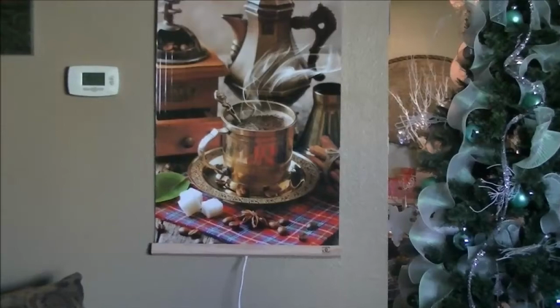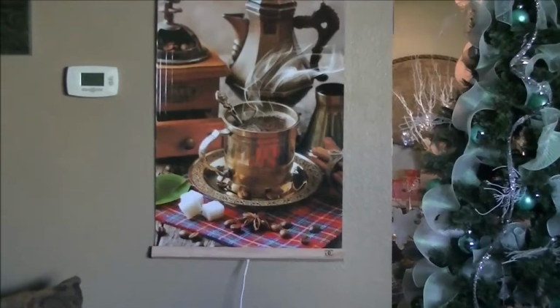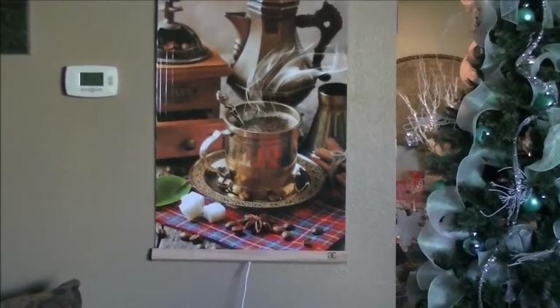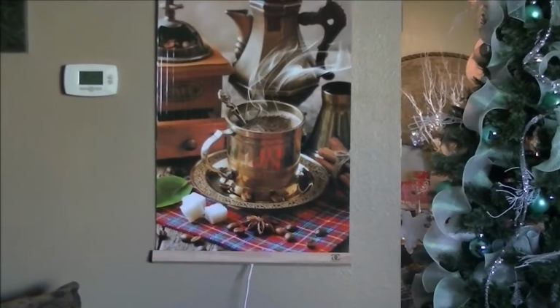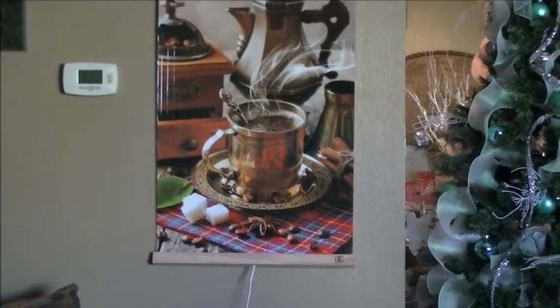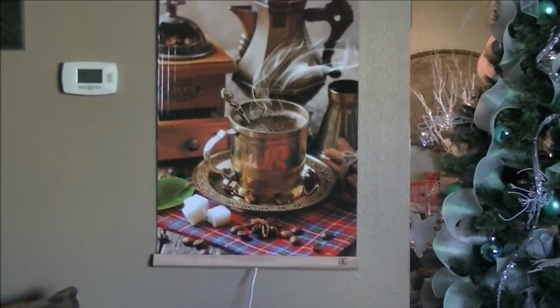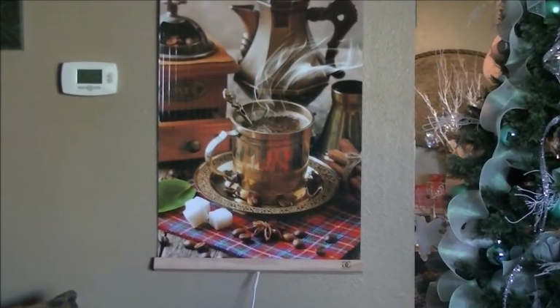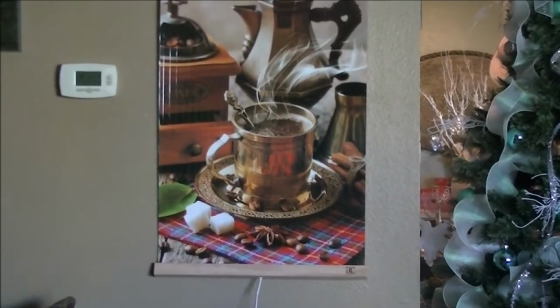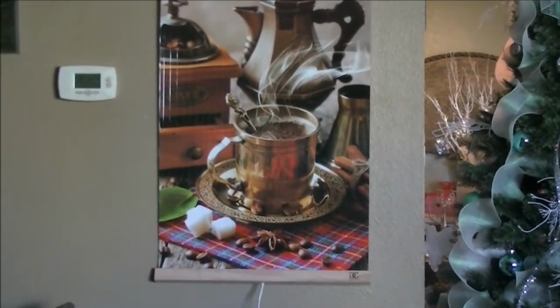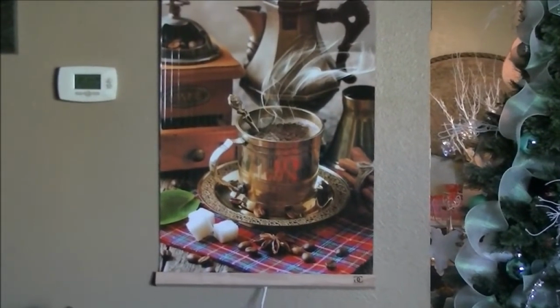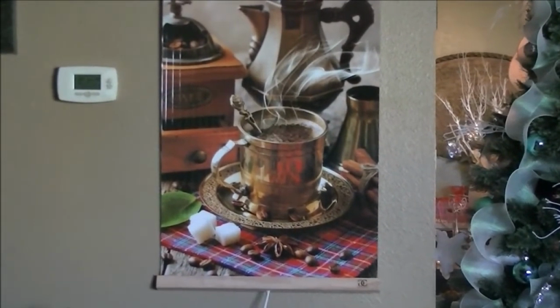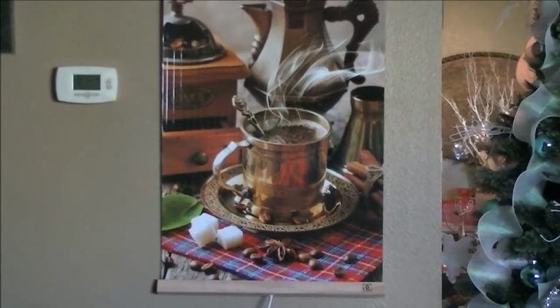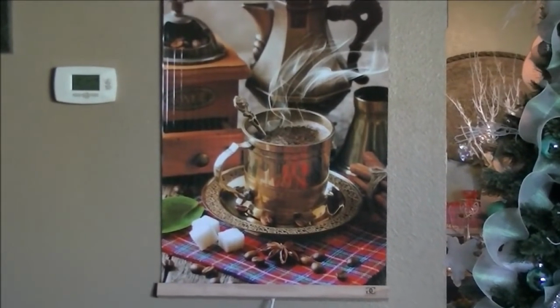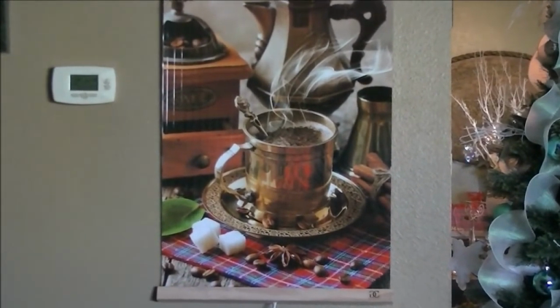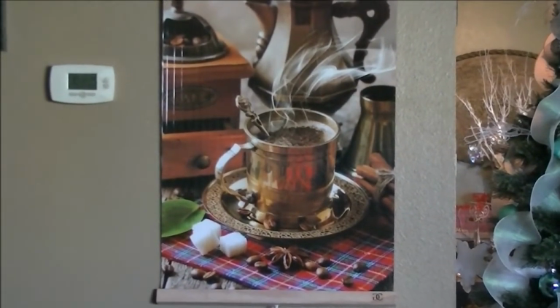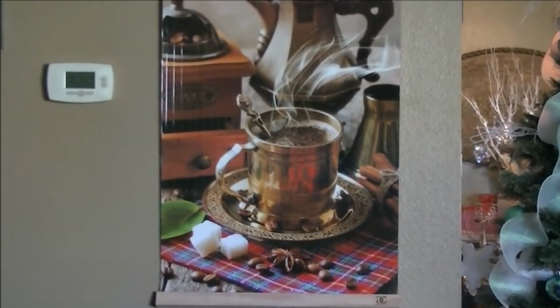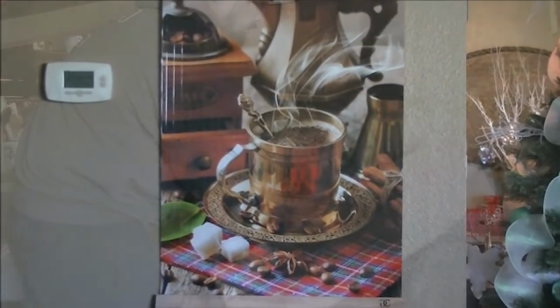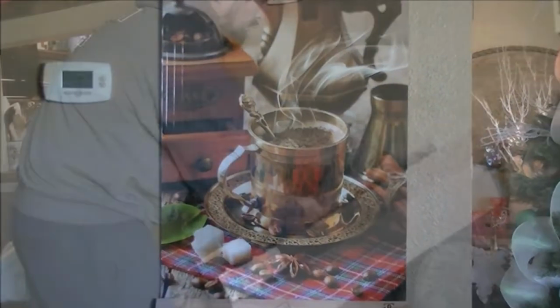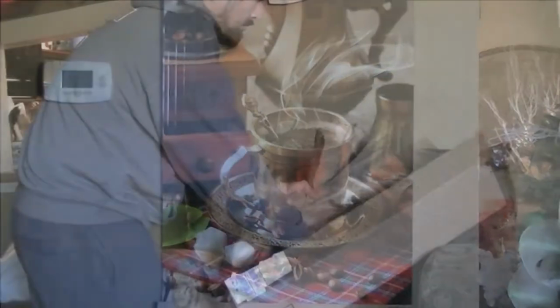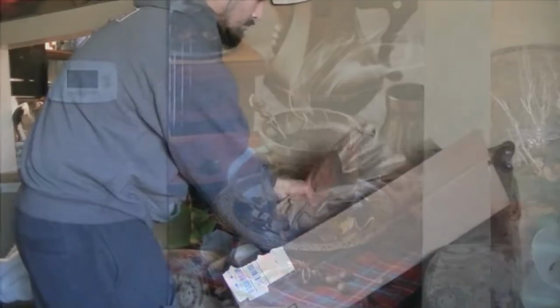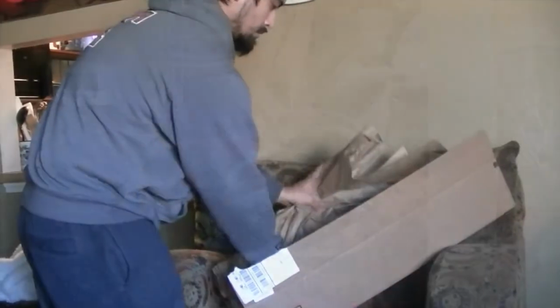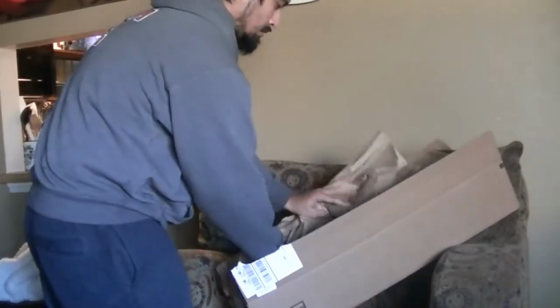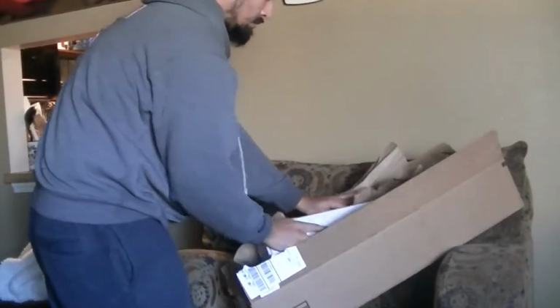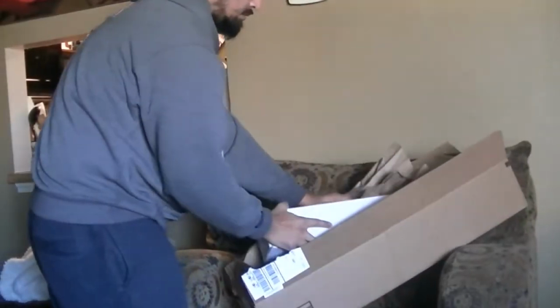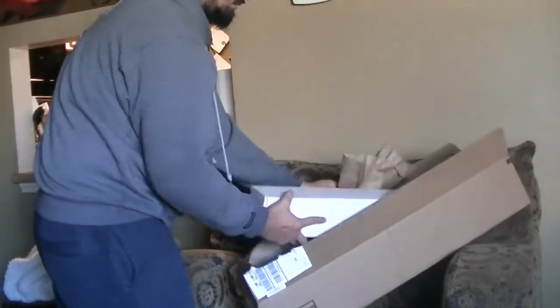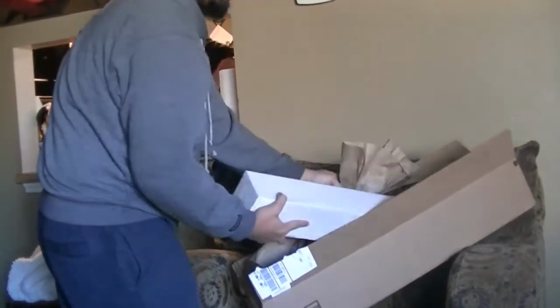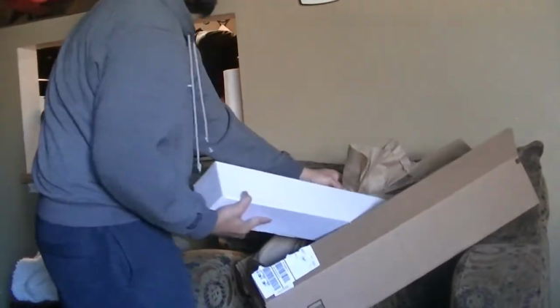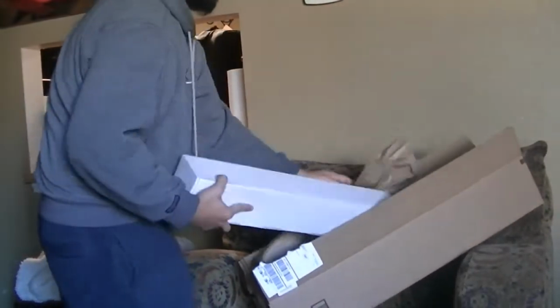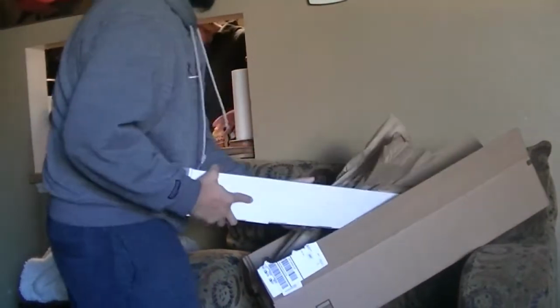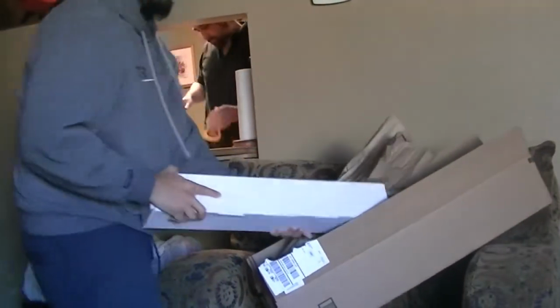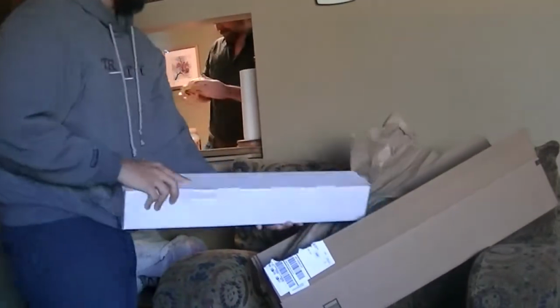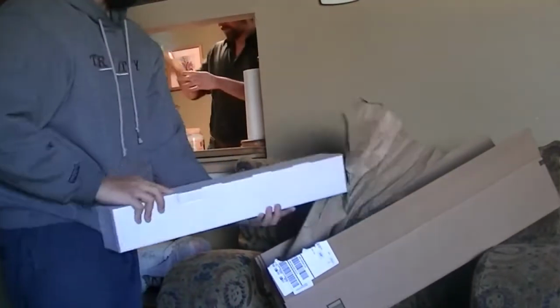Hi guys, this is Petra and in this video I wanted to do a quick review of the CG Home Far Infrared Carbon Wall-Hung Heating Panel.